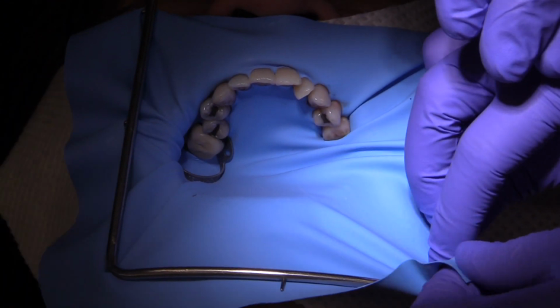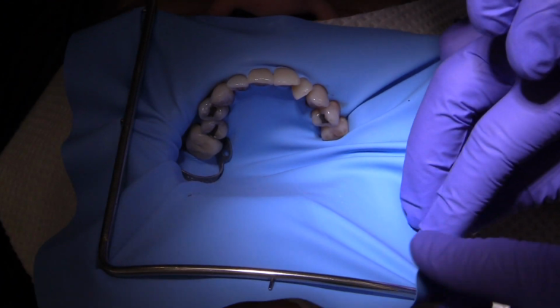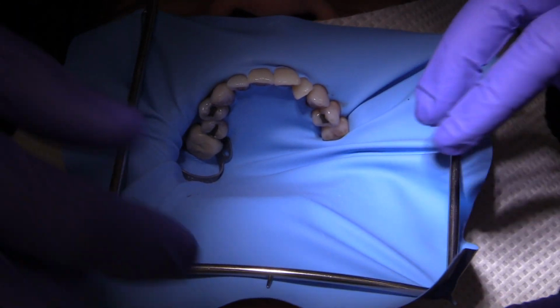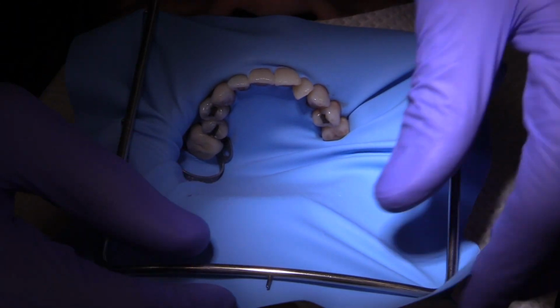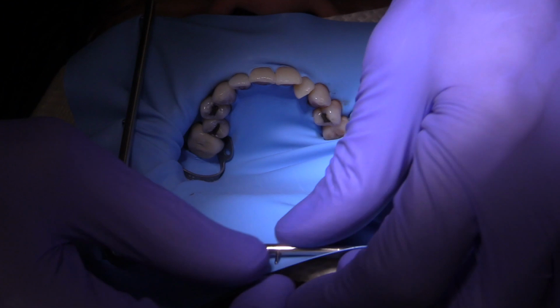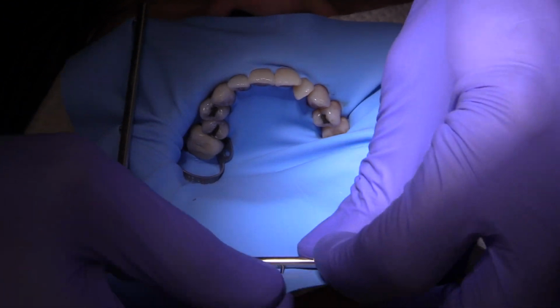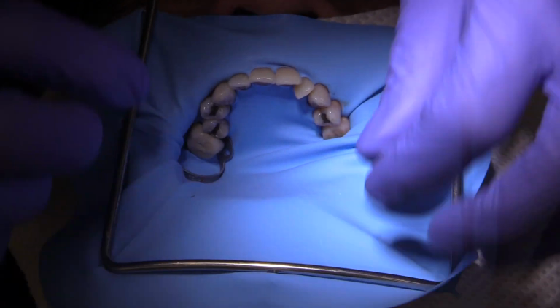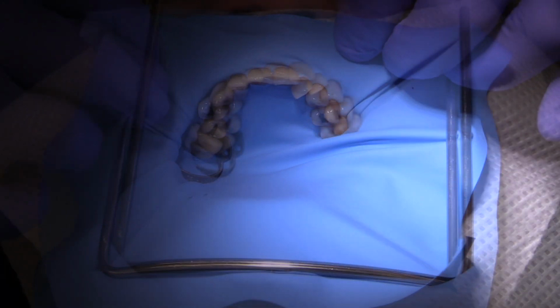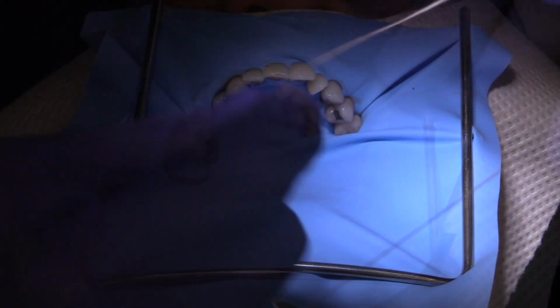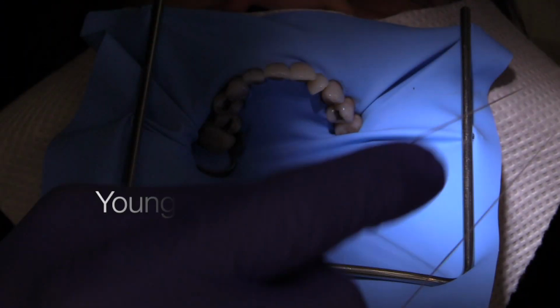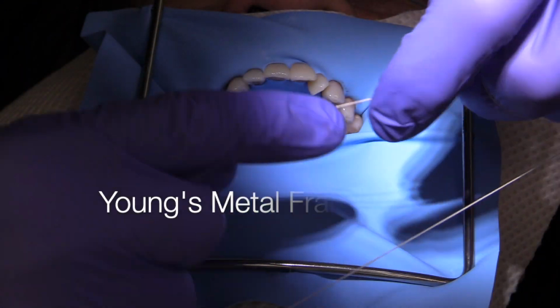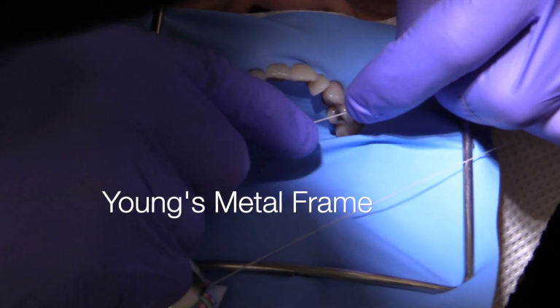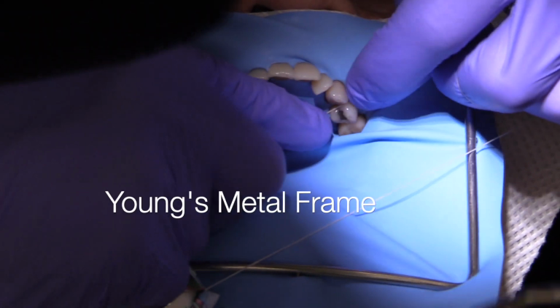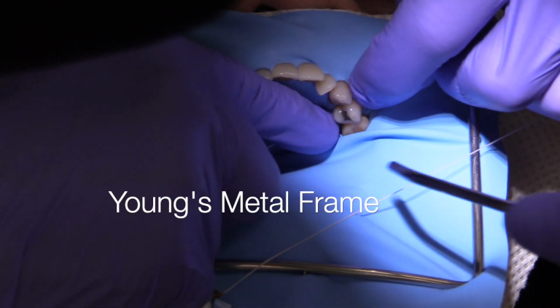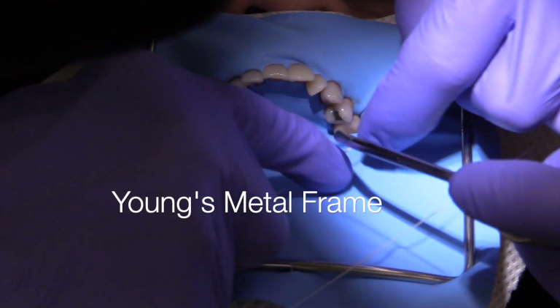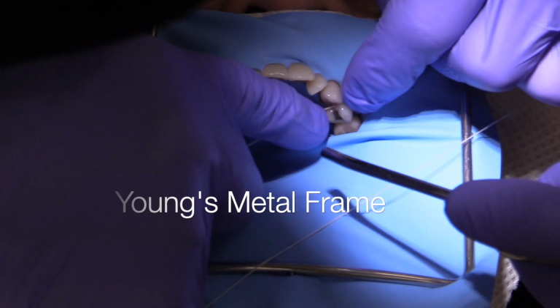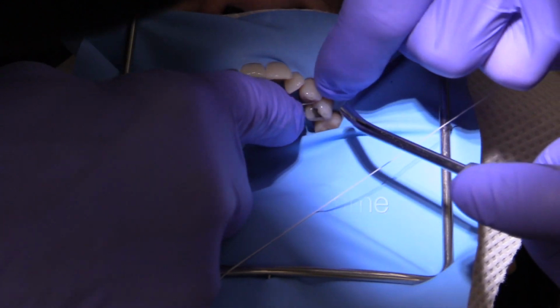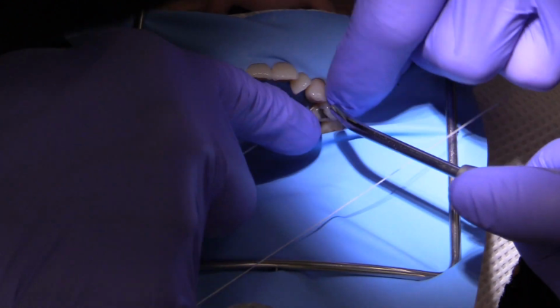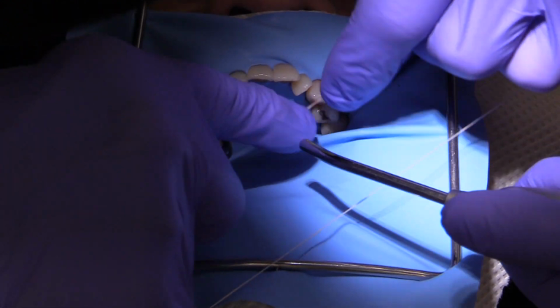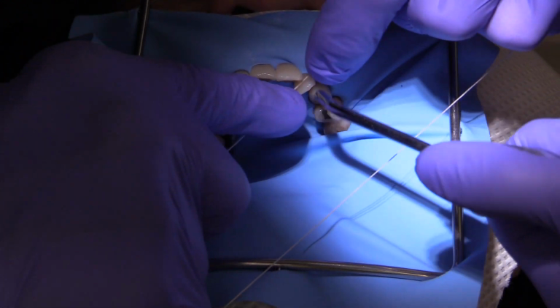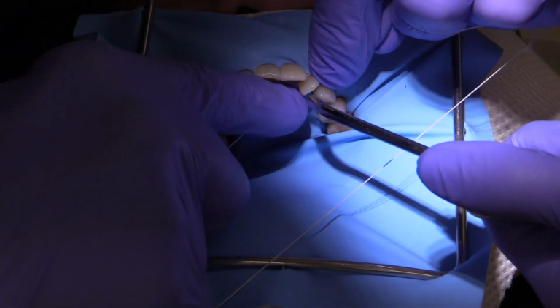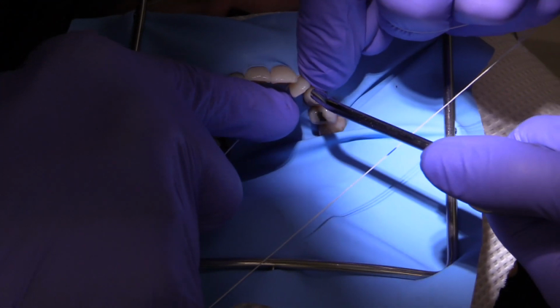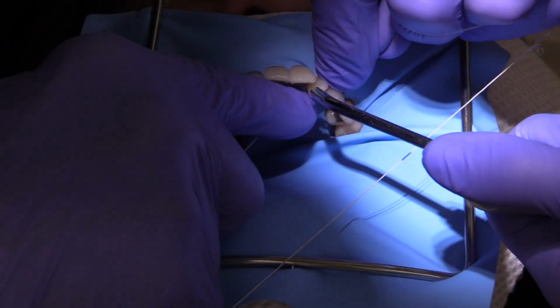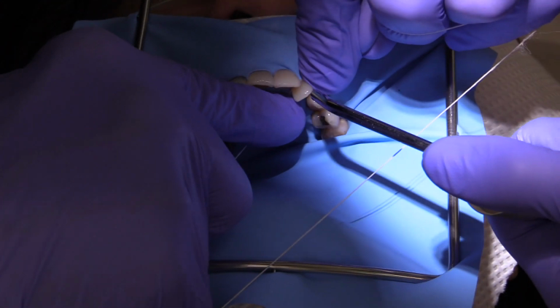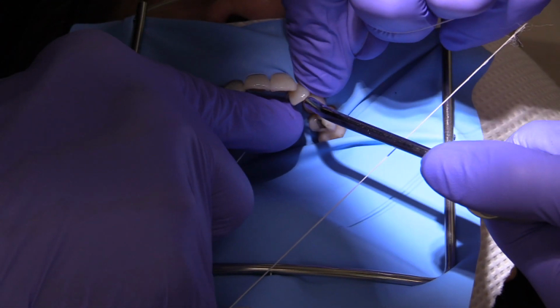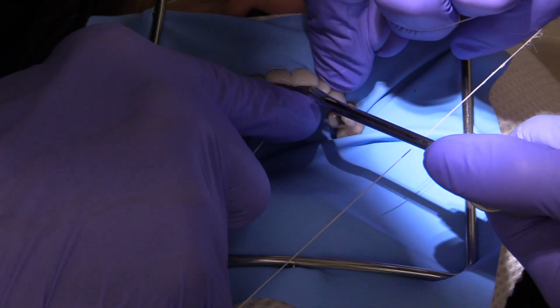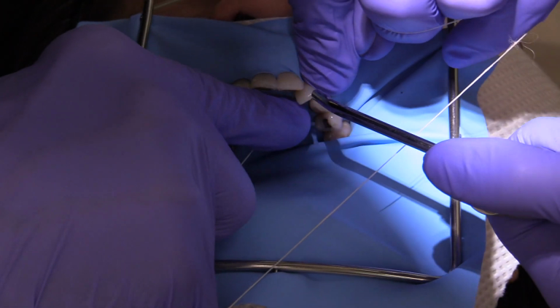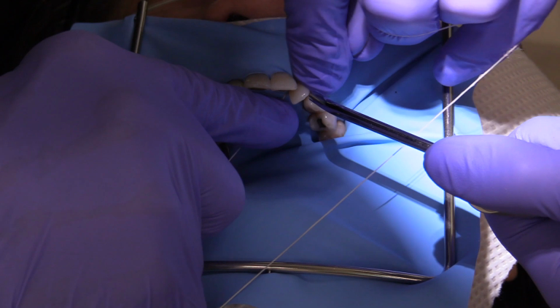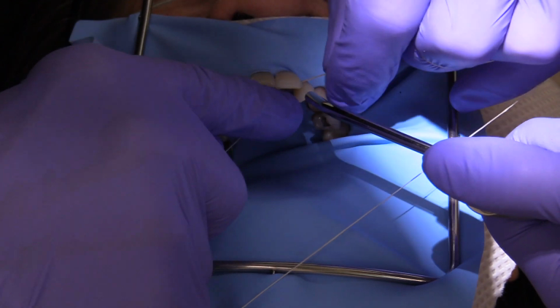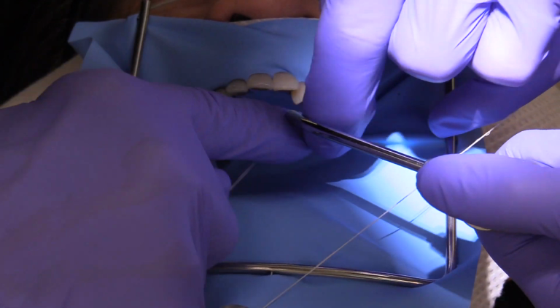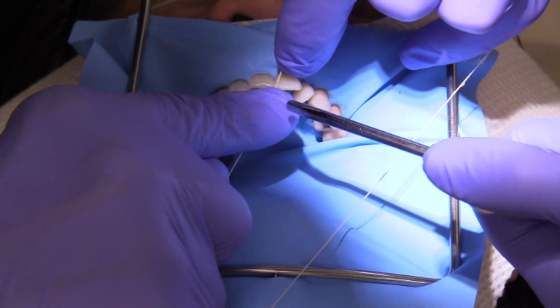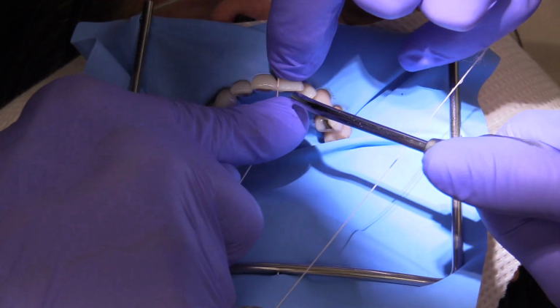Today I'm using a Young's frame and I always like the metal frames. The metal frames really hold well — they have very retentive little prongs on the corners and they're really, really helpful.